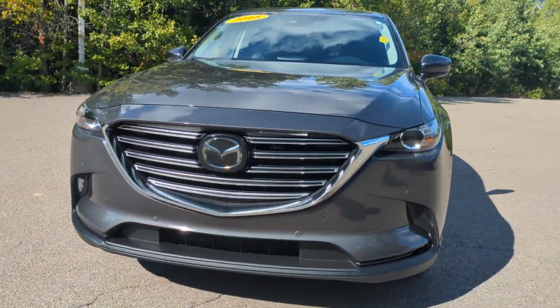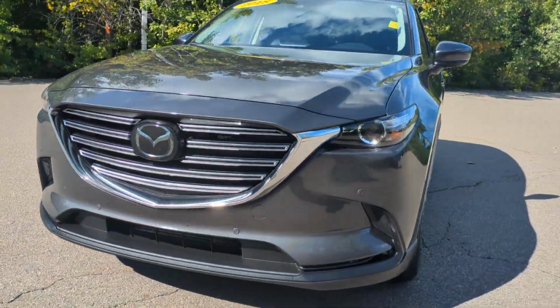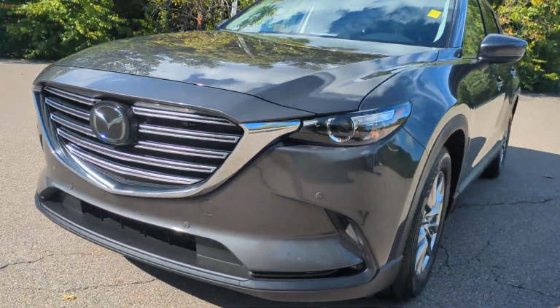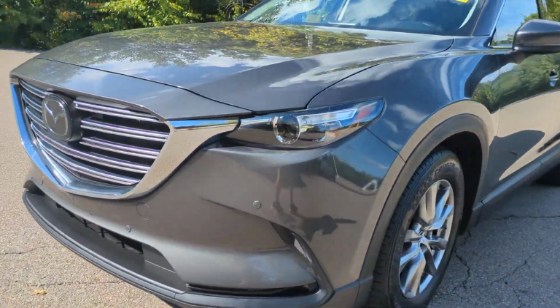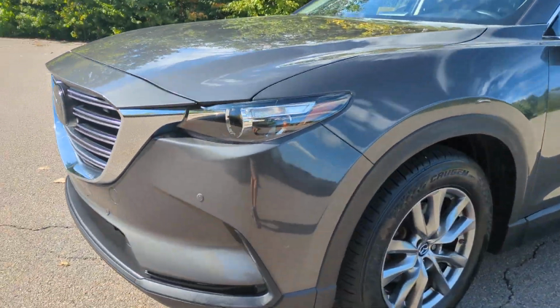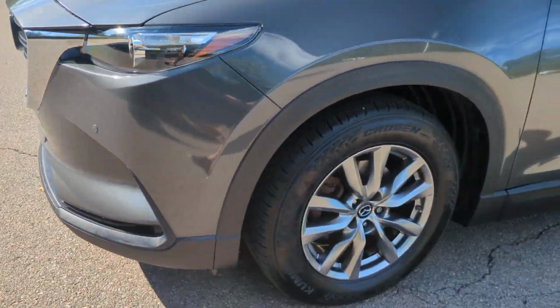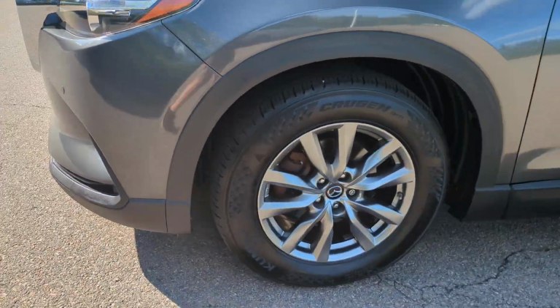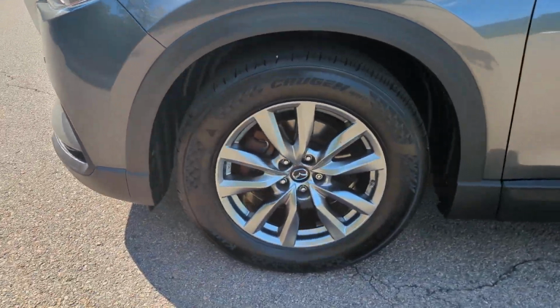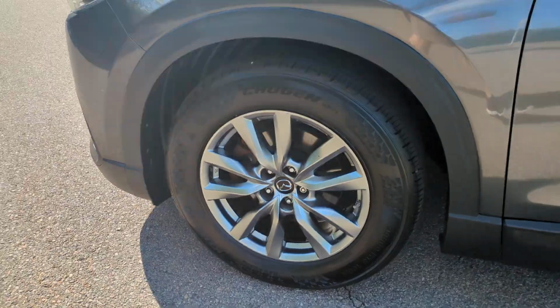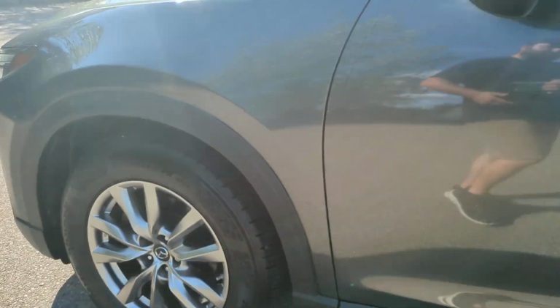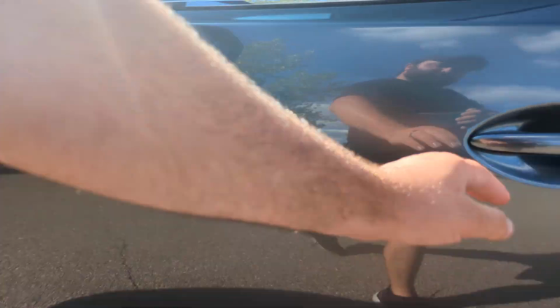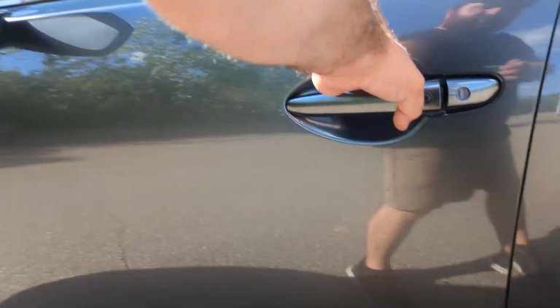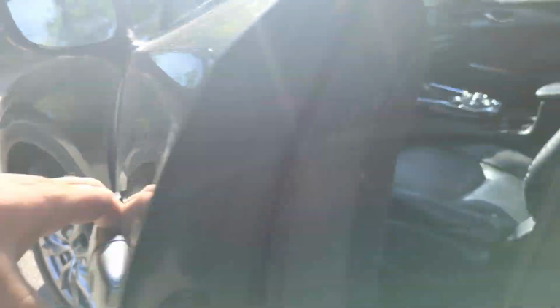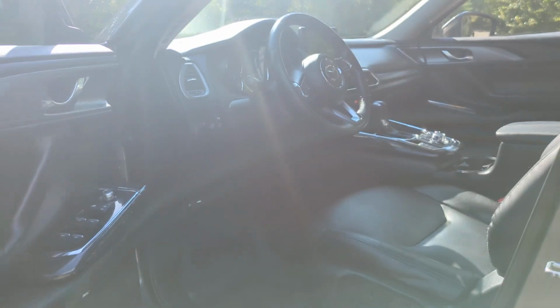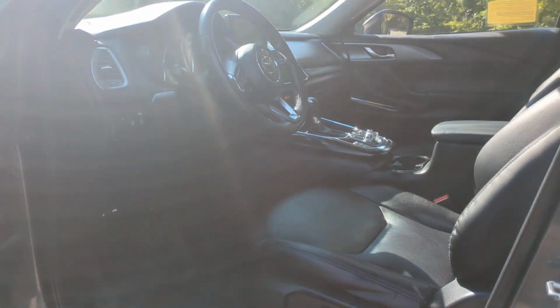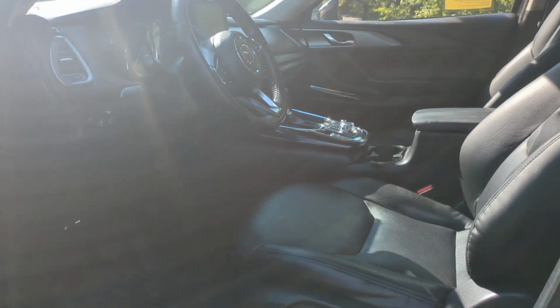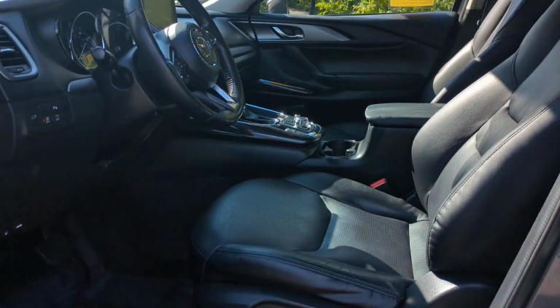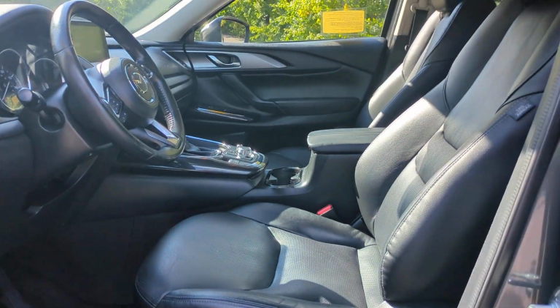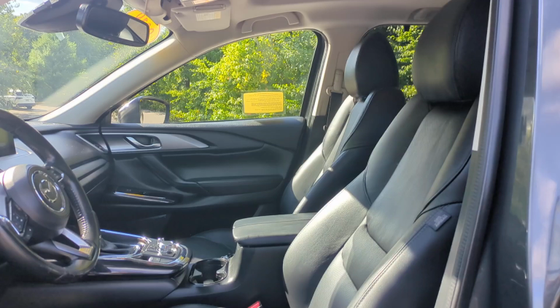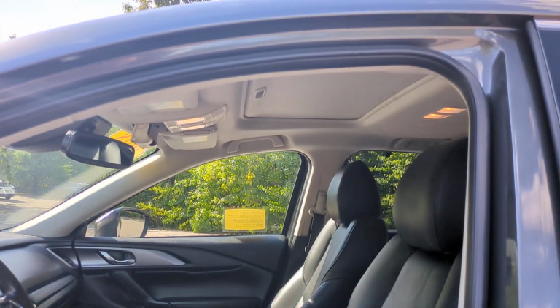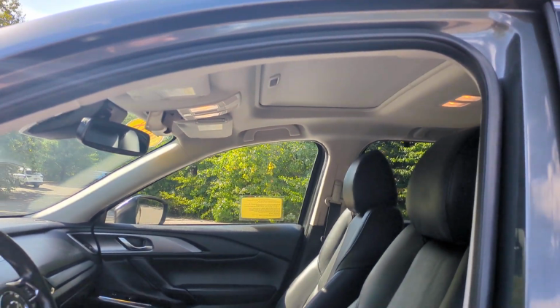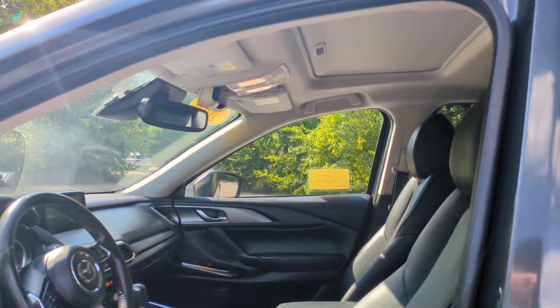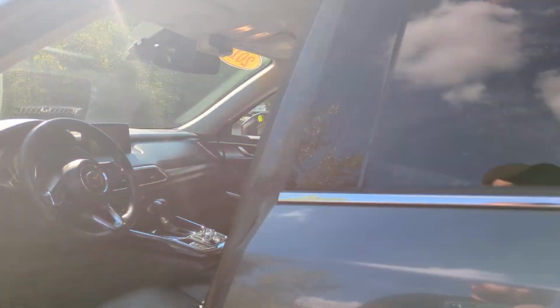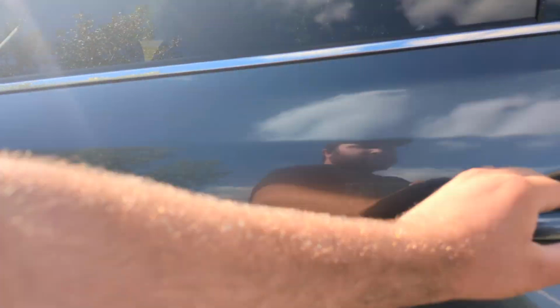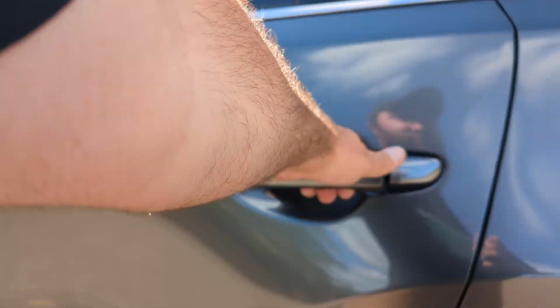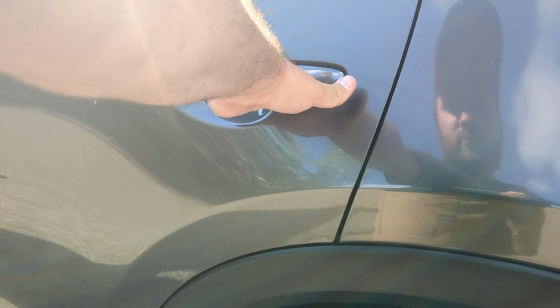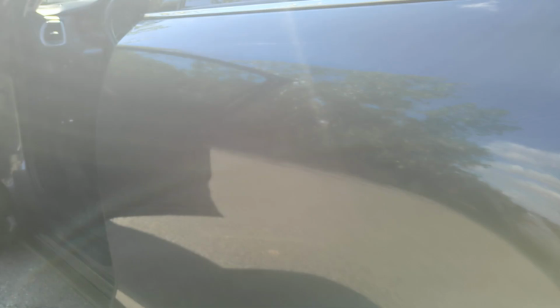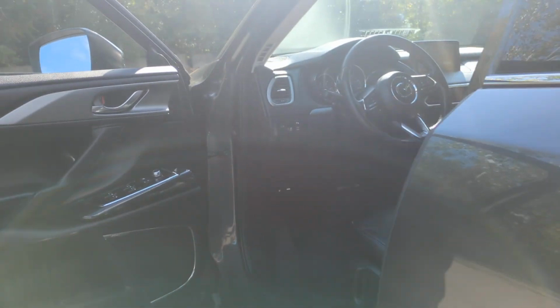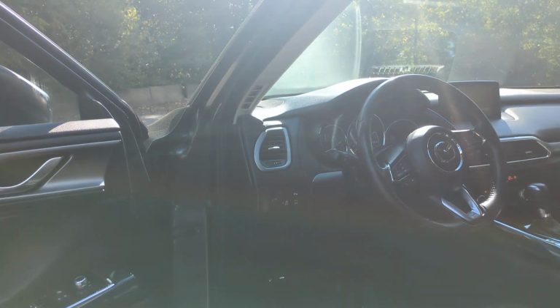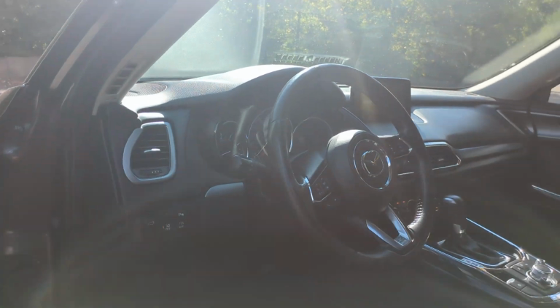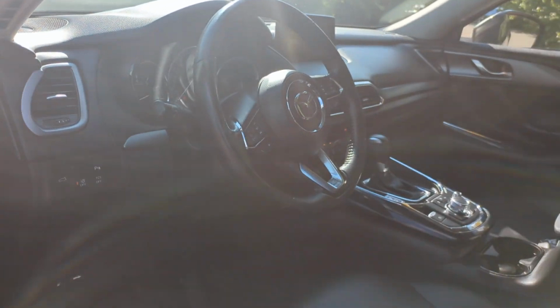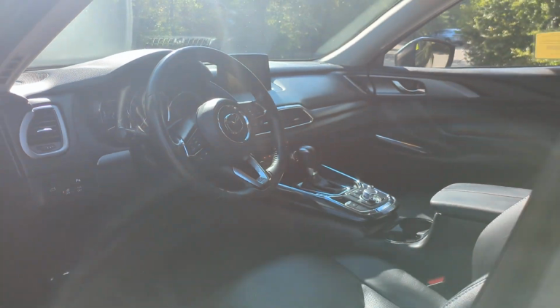These are just some of the great options this vehicle comes with: keyless entry, satellite radio, power liftgate, power passenger seat, heated mirrors, backup camera, Bluetooth, aluminum wheels, heated front seat, and third row seat.